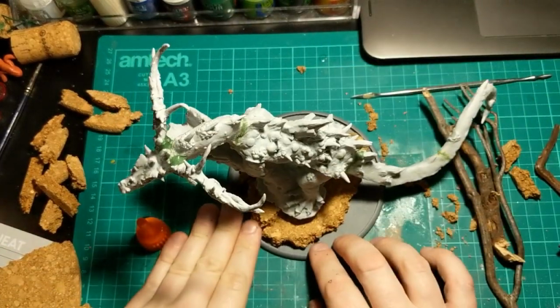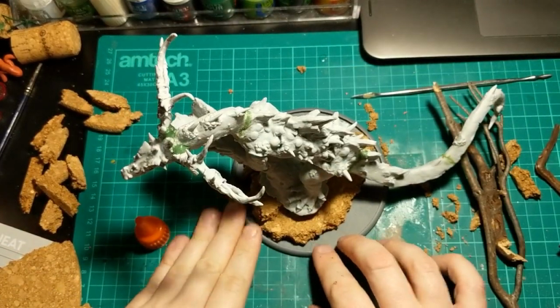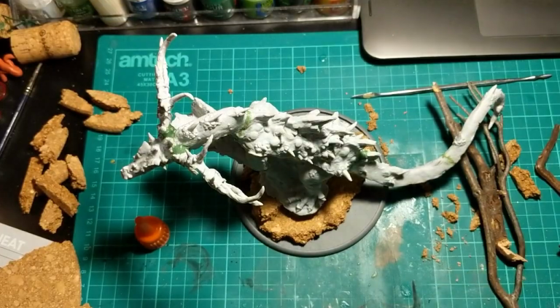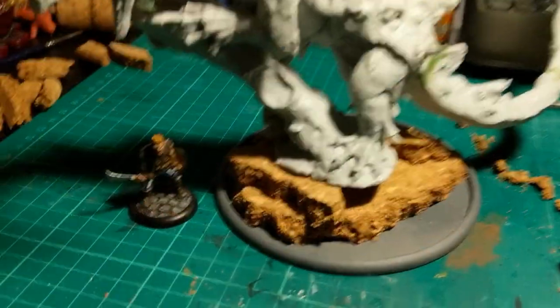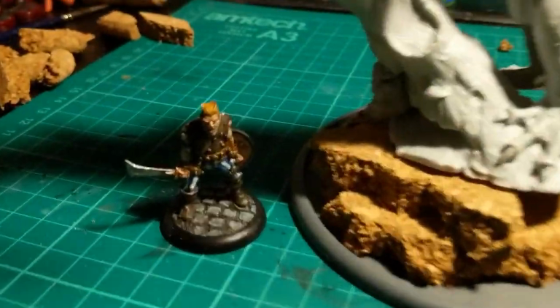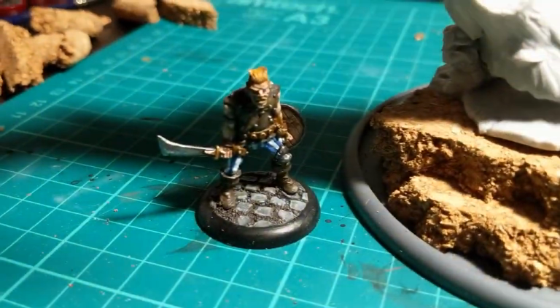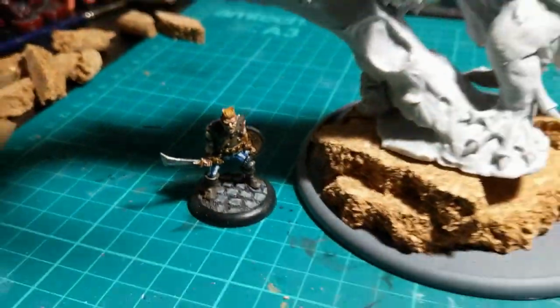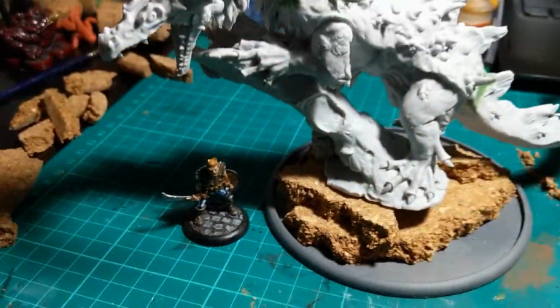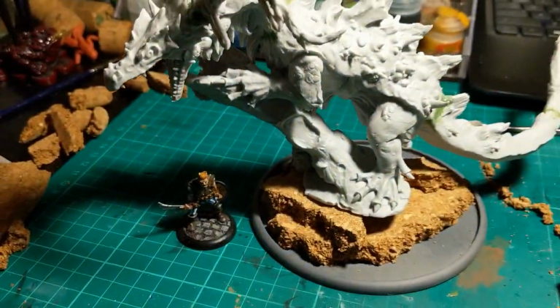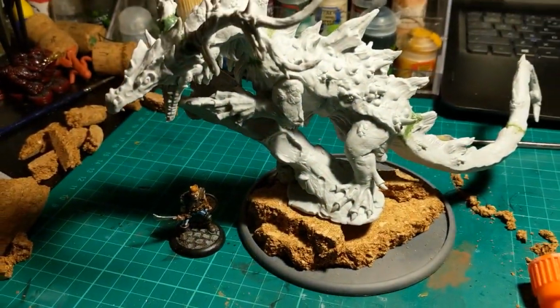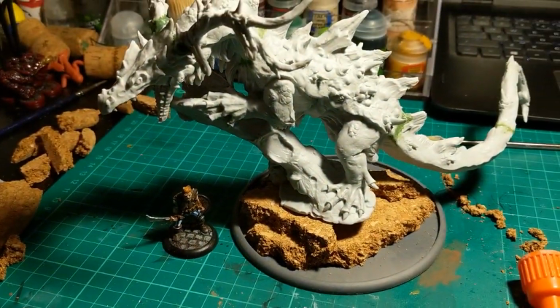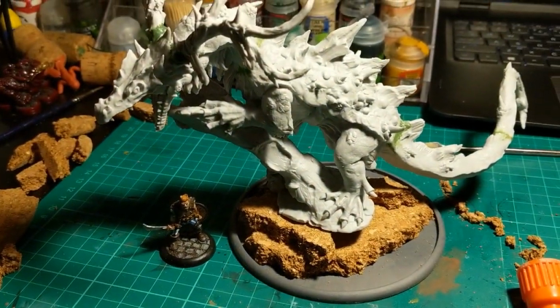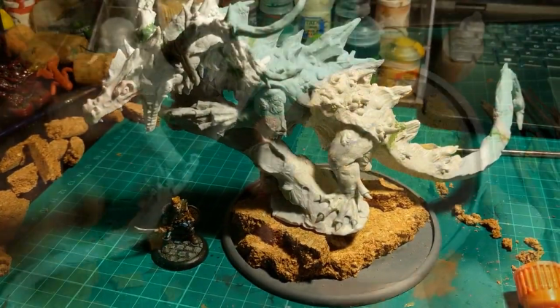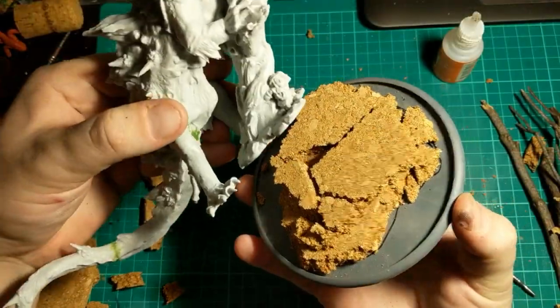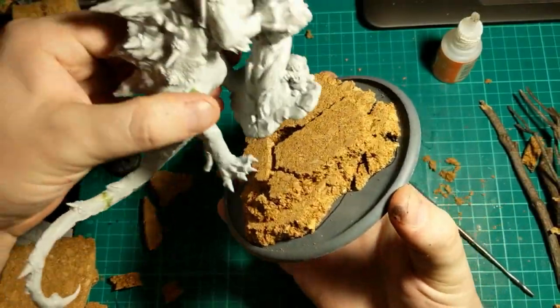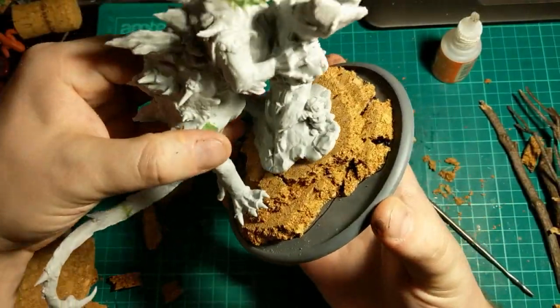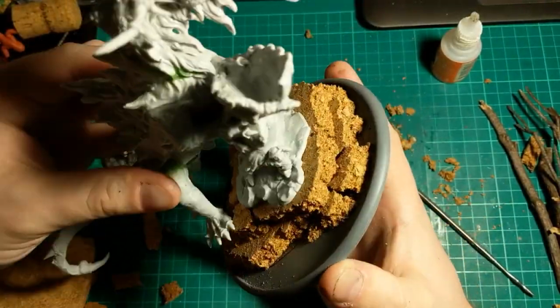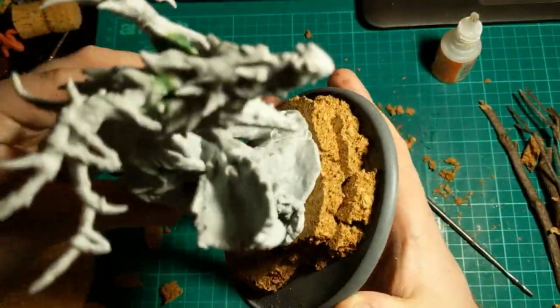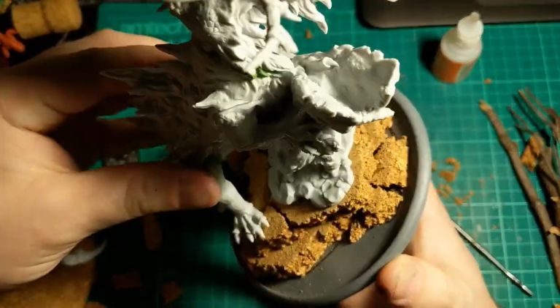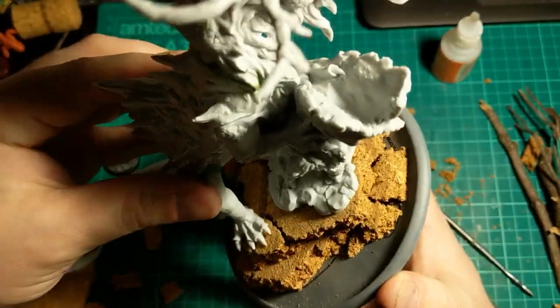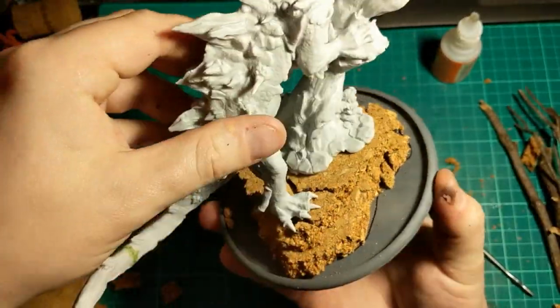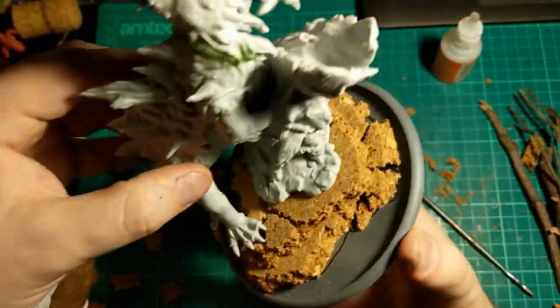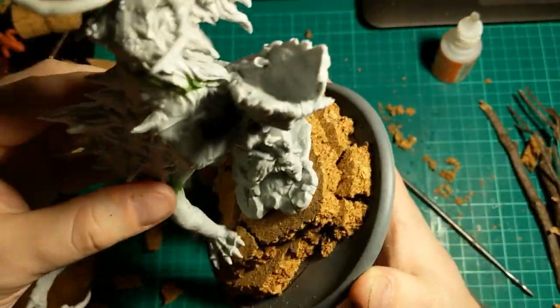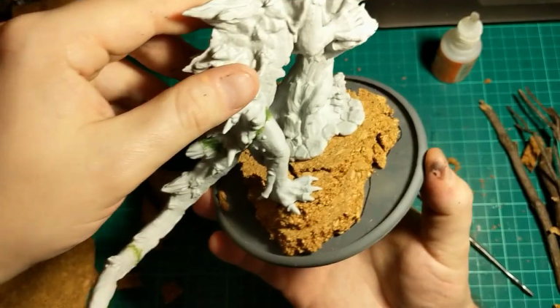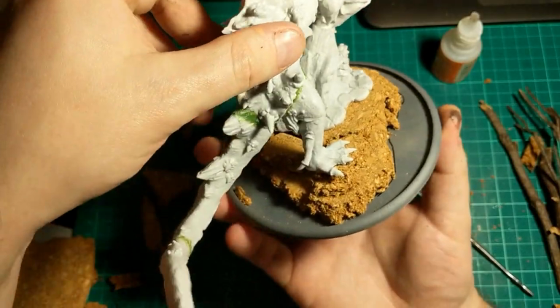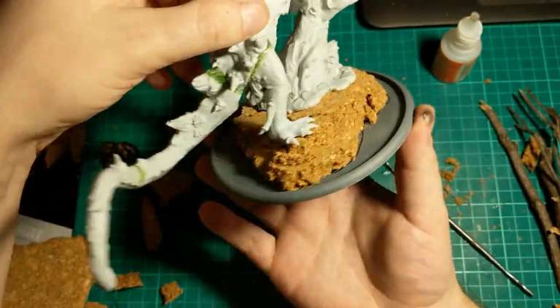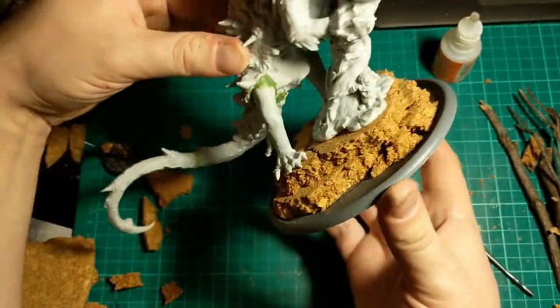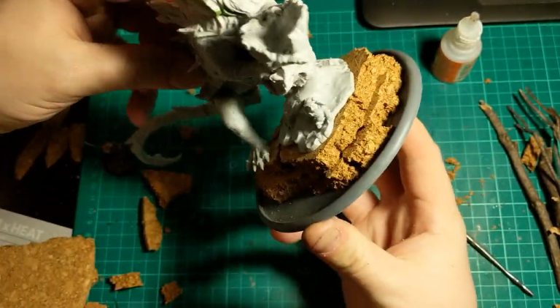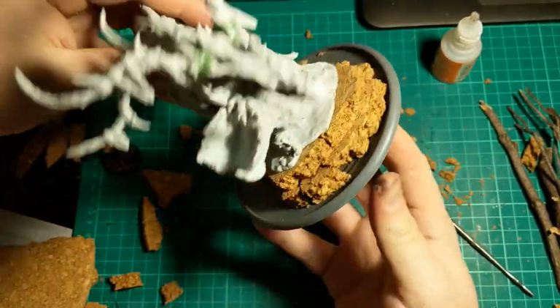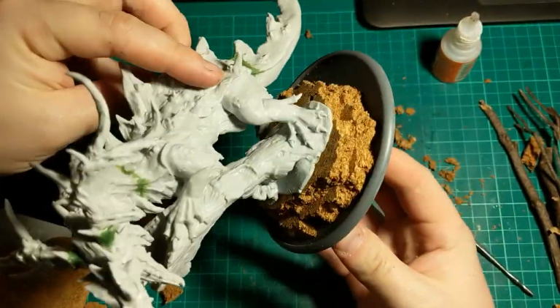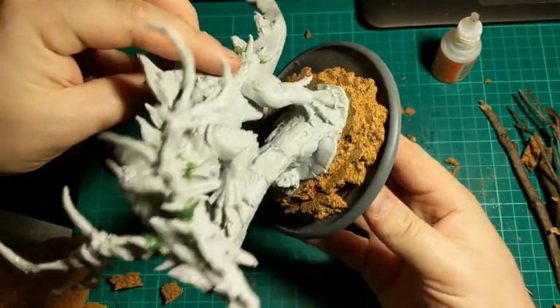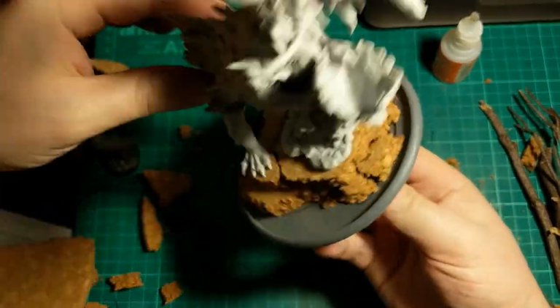I'm going to go over about there. And here's my little human thug for scale. So that's two layers of the cork layered up, and that's the sort of height that I want.